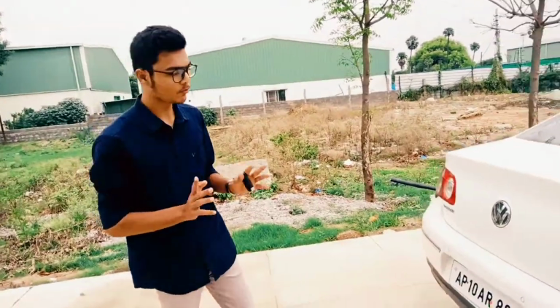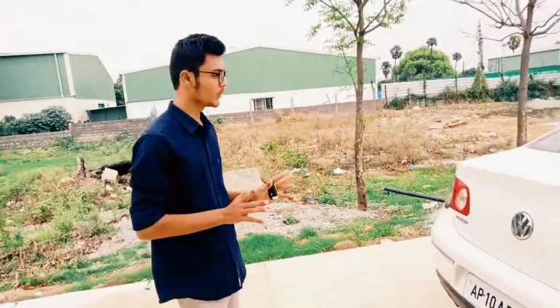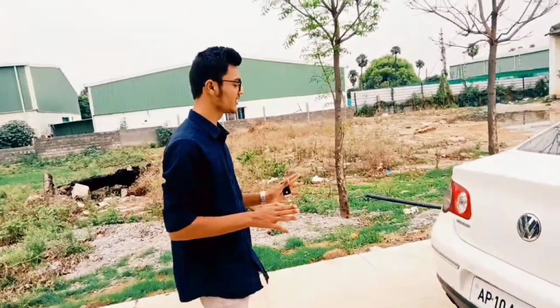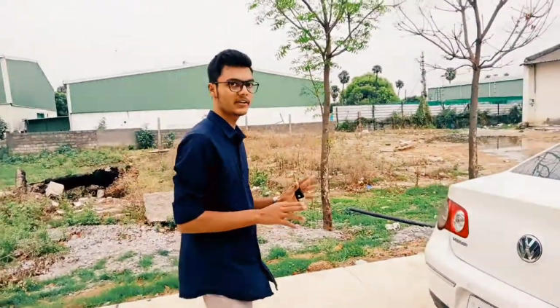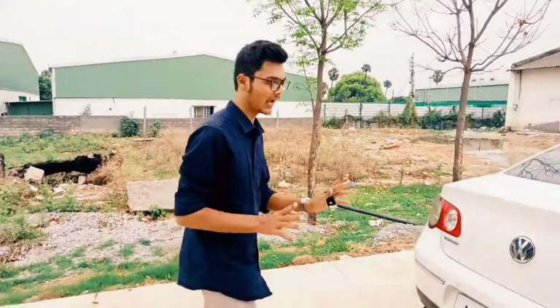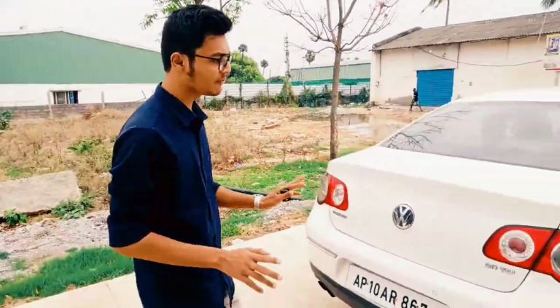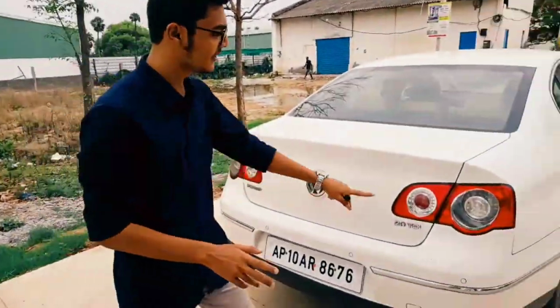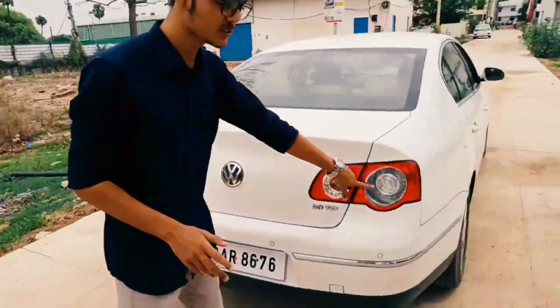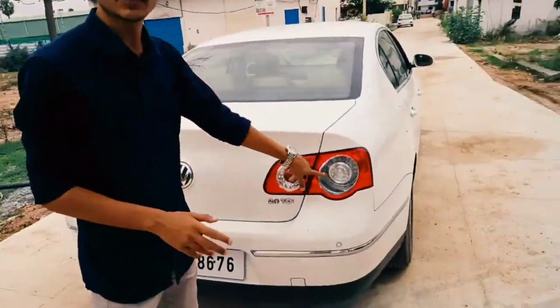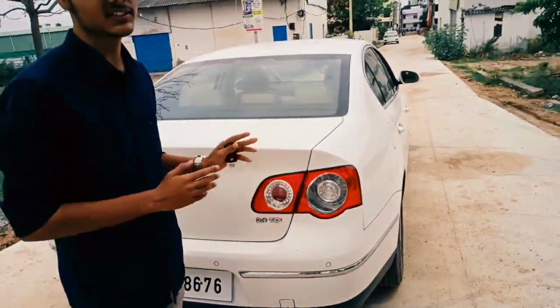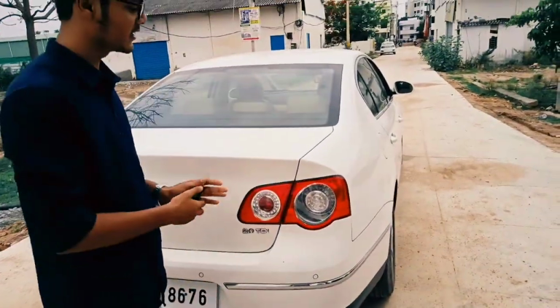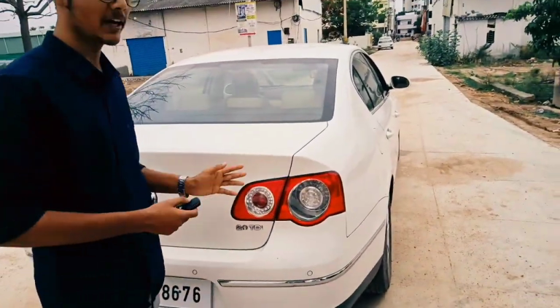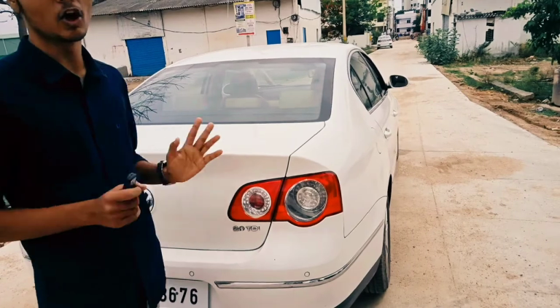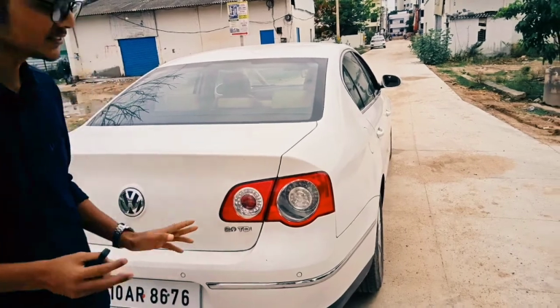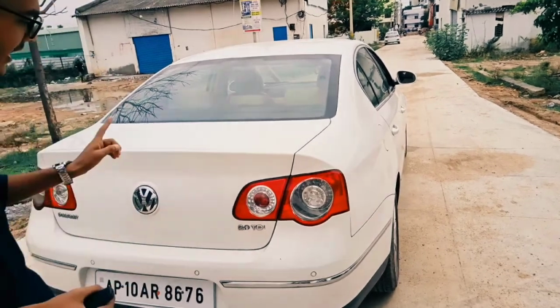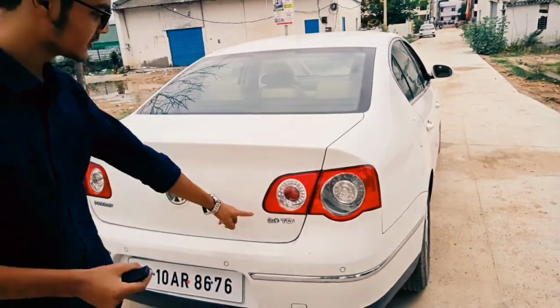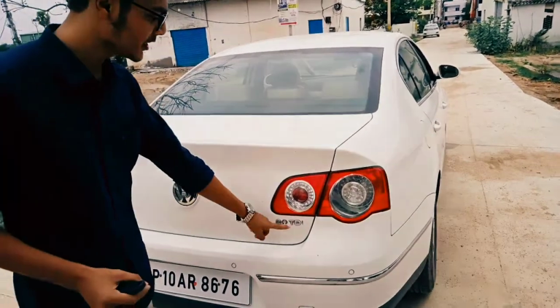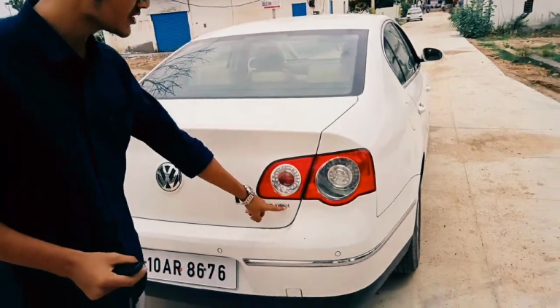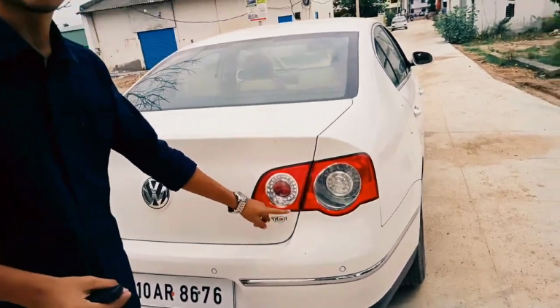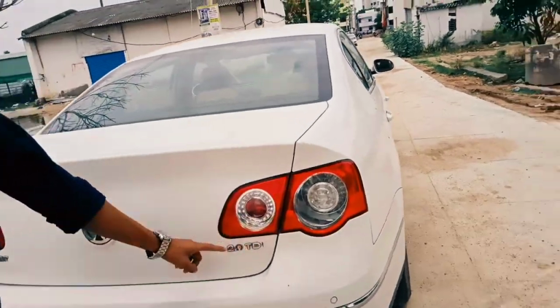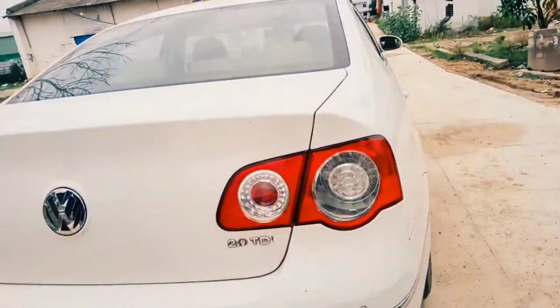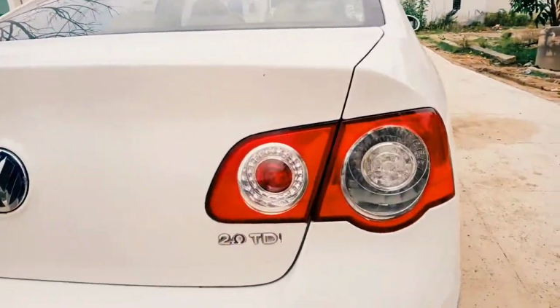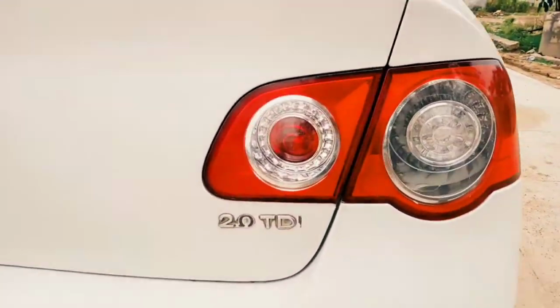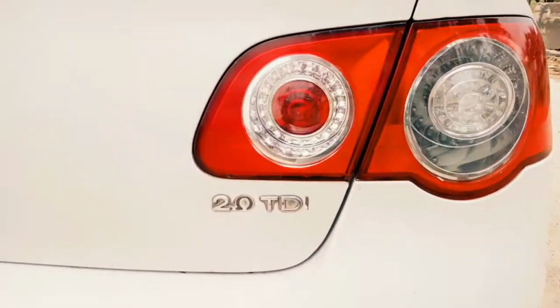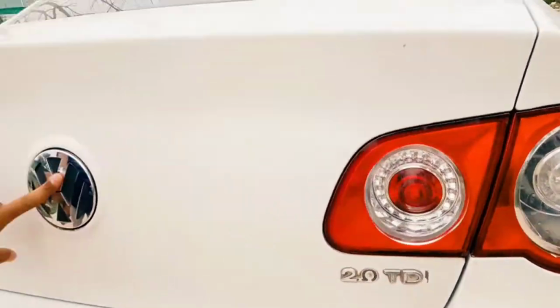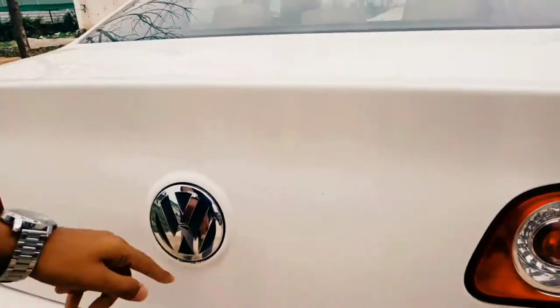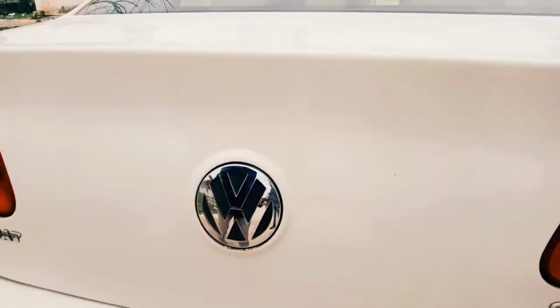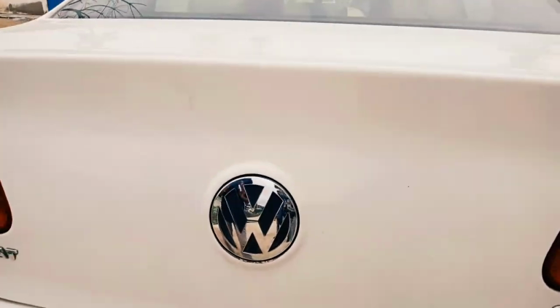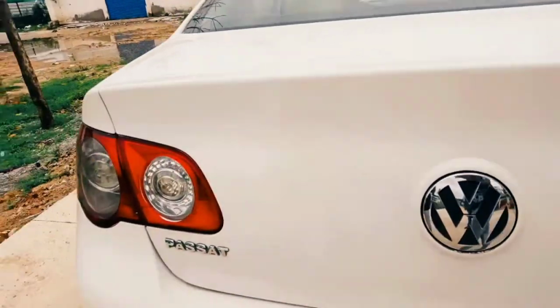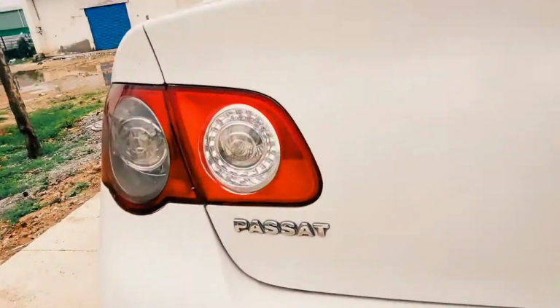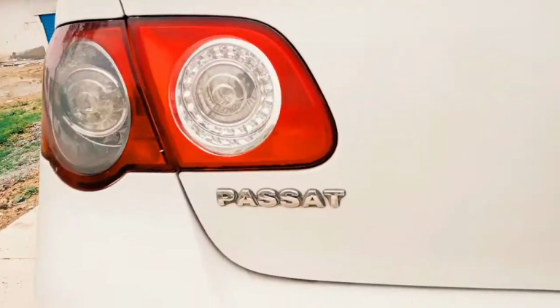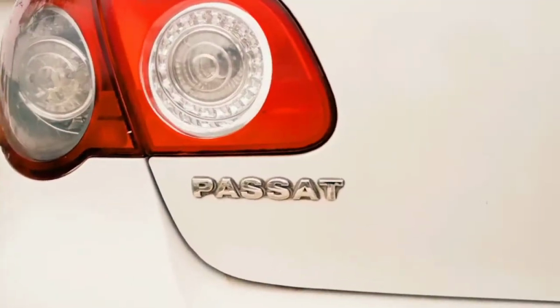The back profile of this vehicle is literally stunning. I love the daylight treatment — it has really been admiring me a lot. And there is a '2.0 litre TDI' engine badge written over here, along with 'Passat' and the Volkswagen badging. So this is what it looks like from the rear profile.